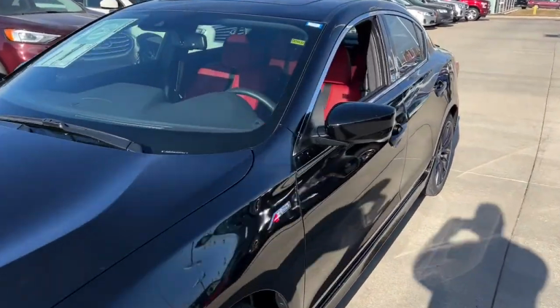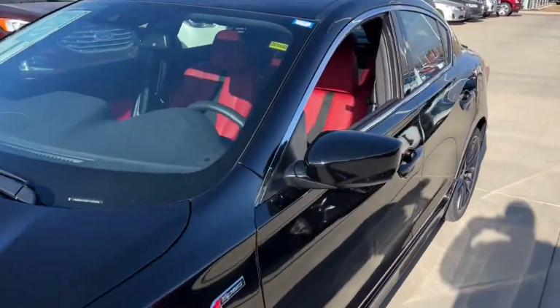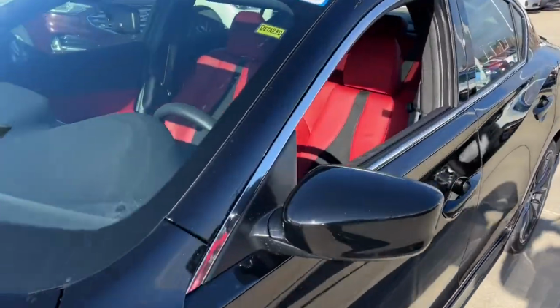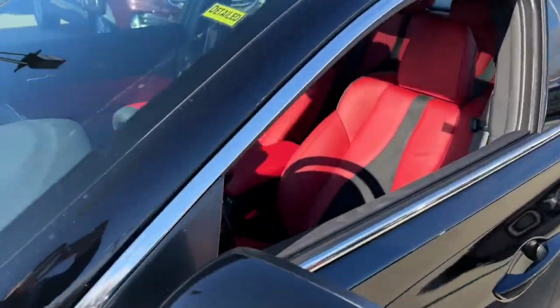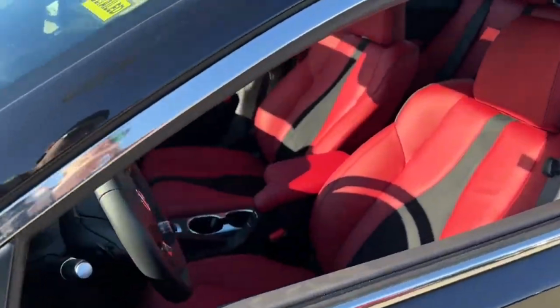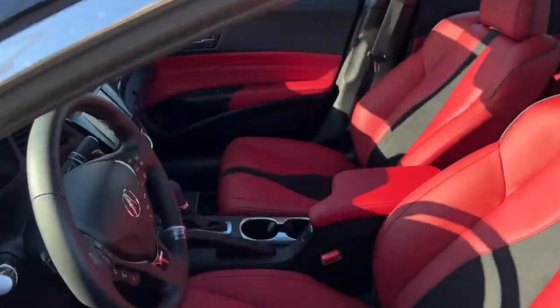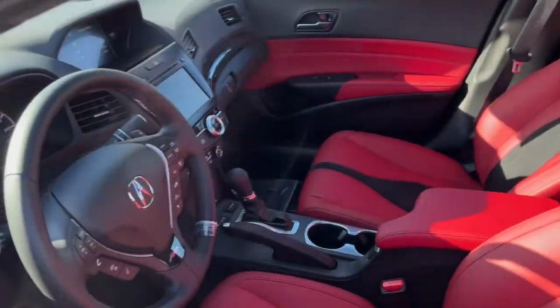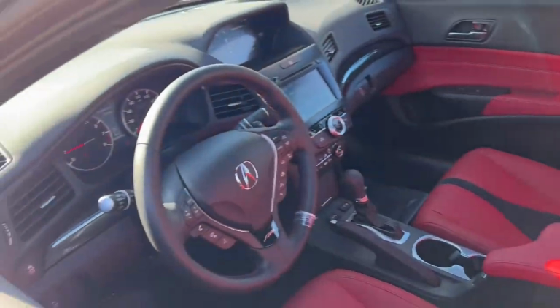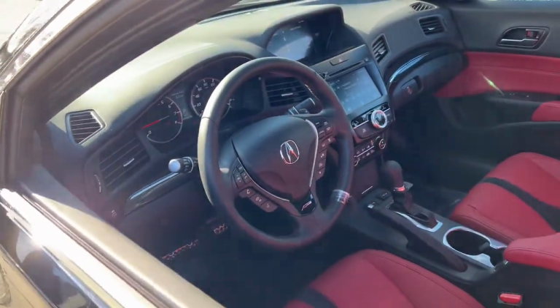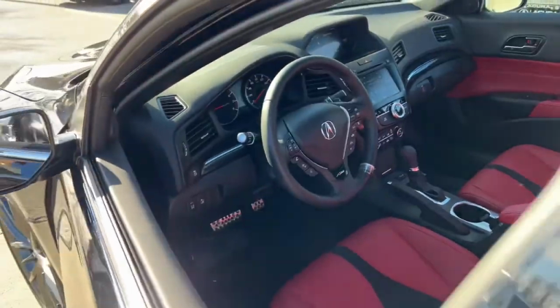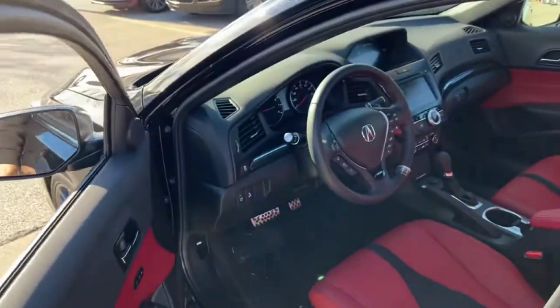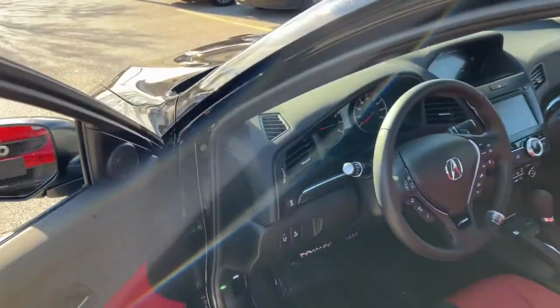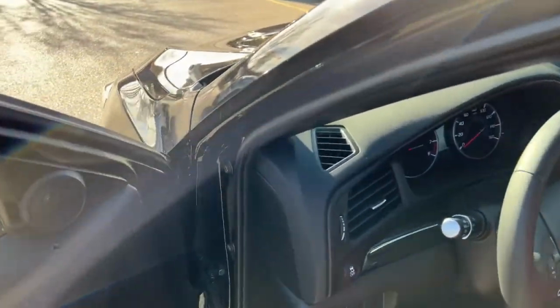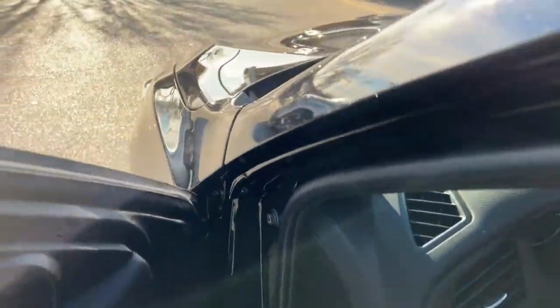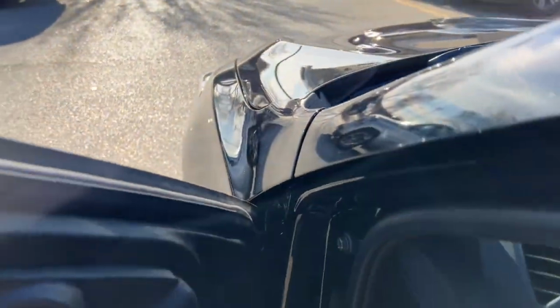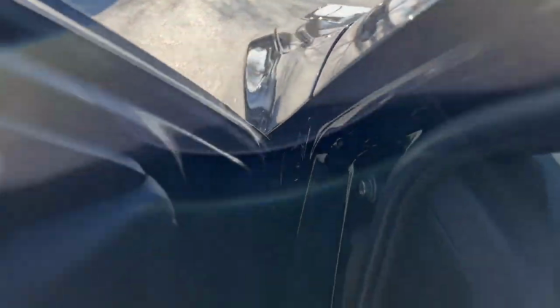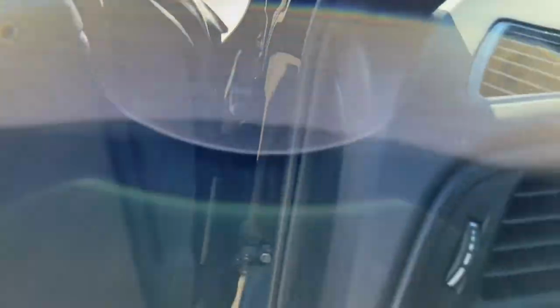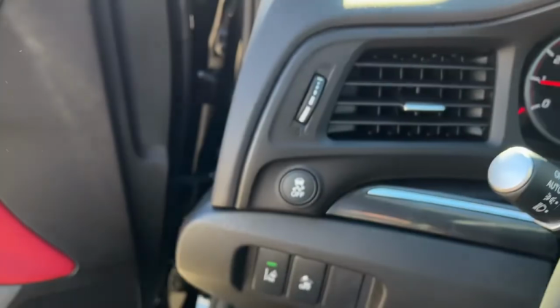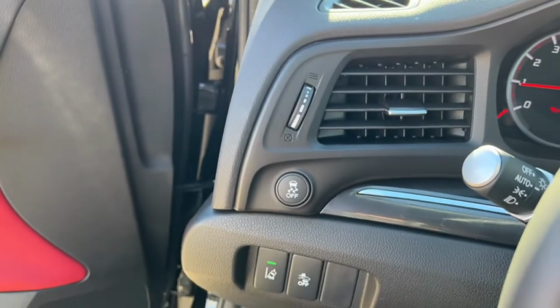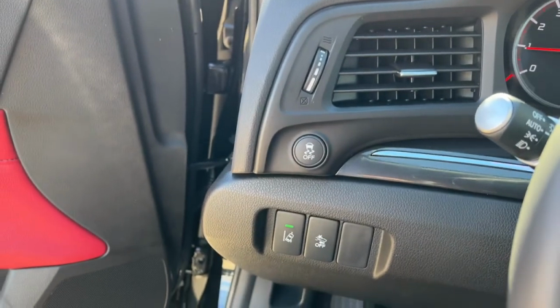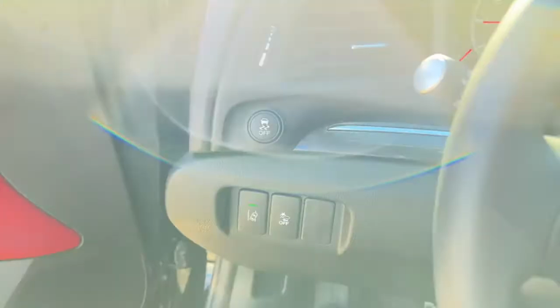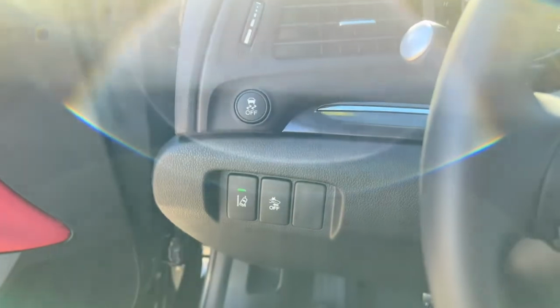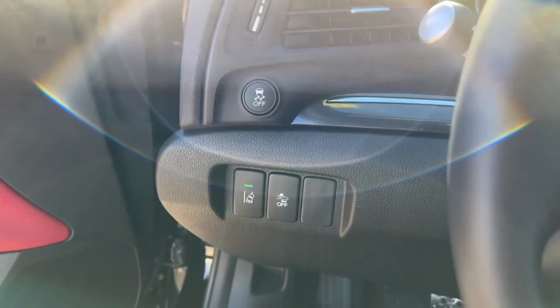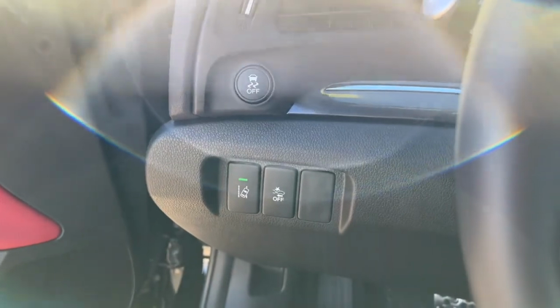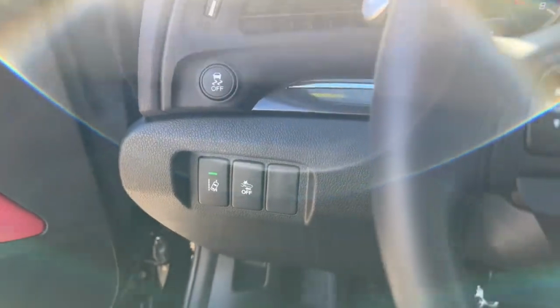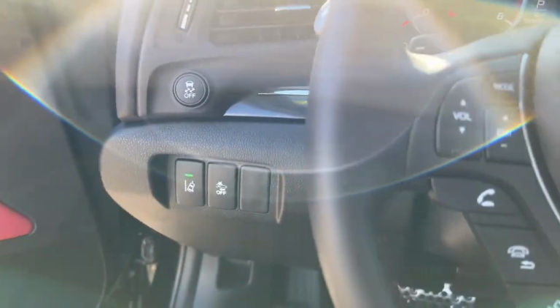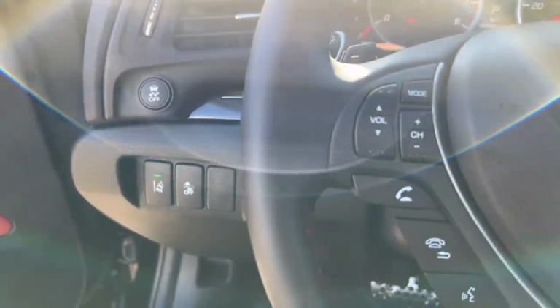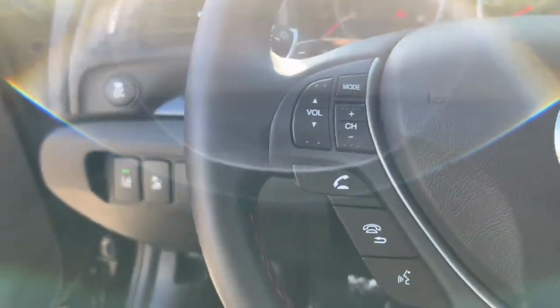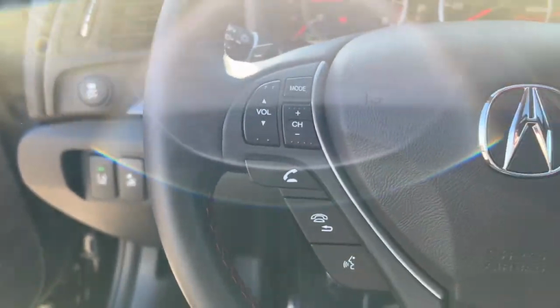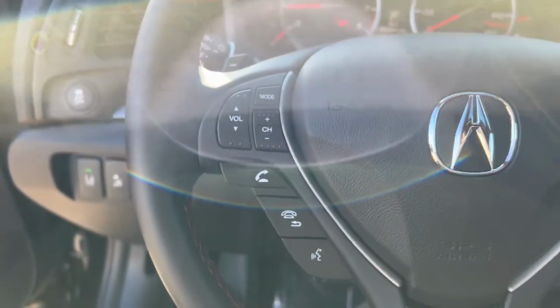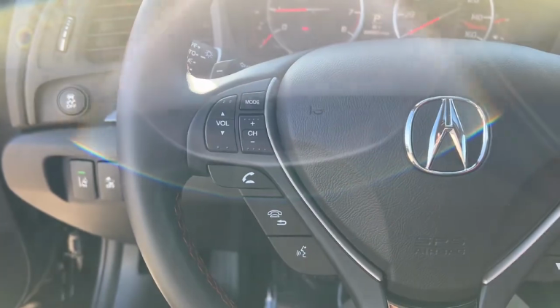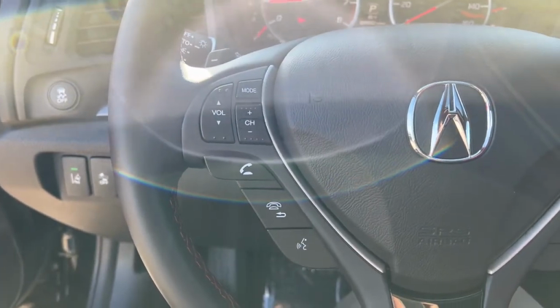Keyless entry, heated driver's seat, four-cylinder engine, fog lamps, sunroof, satellite radio, power passenger seat, lane-keeping assist, keyless start, heated mirrors.